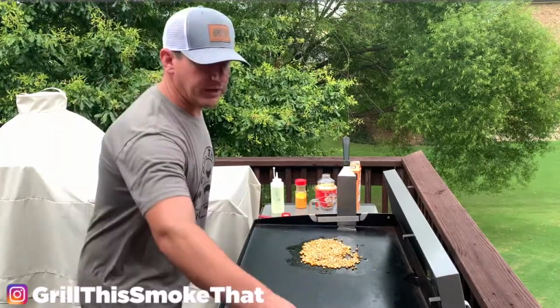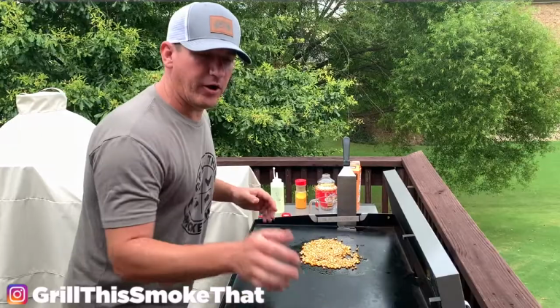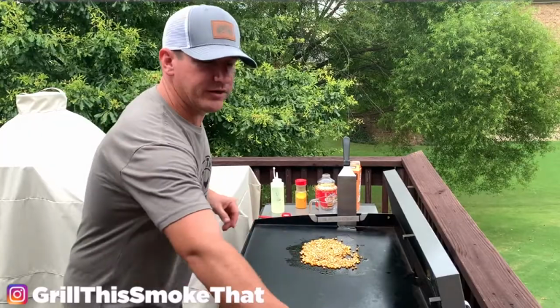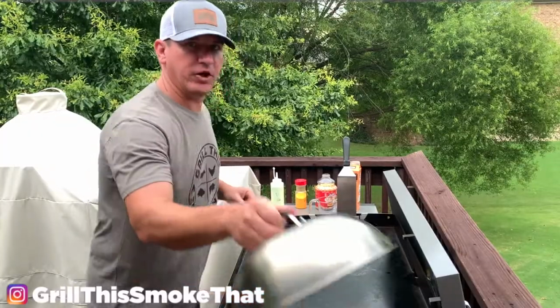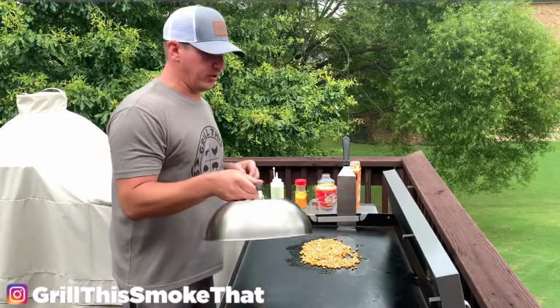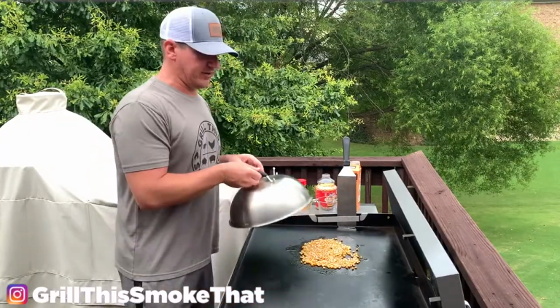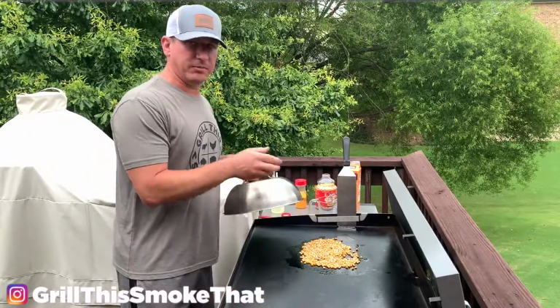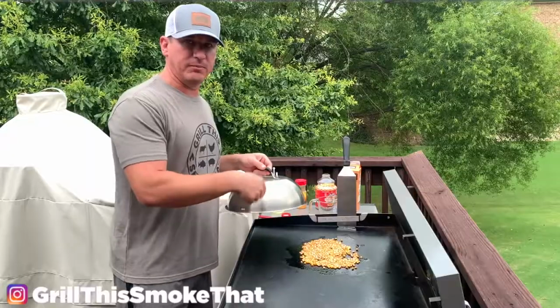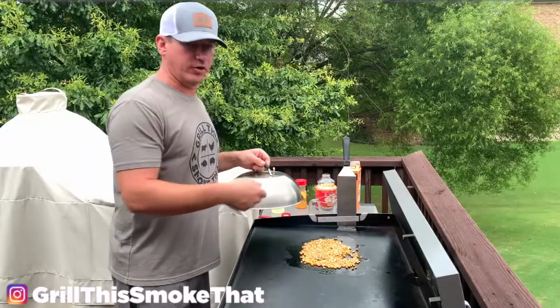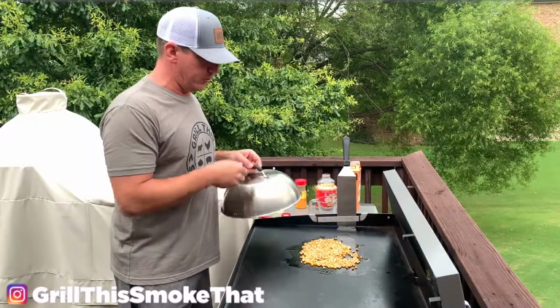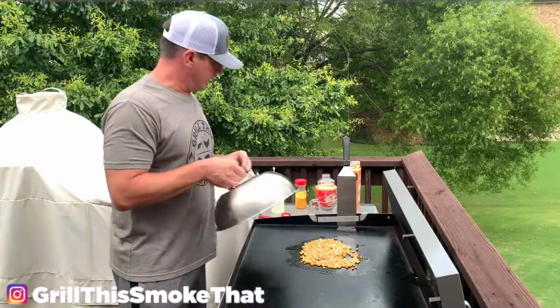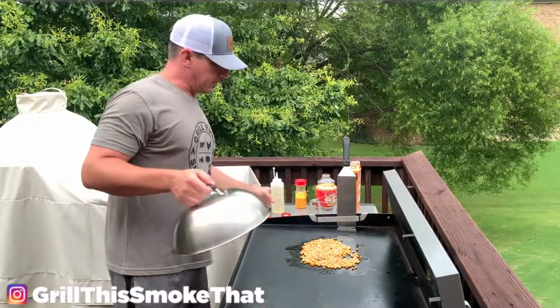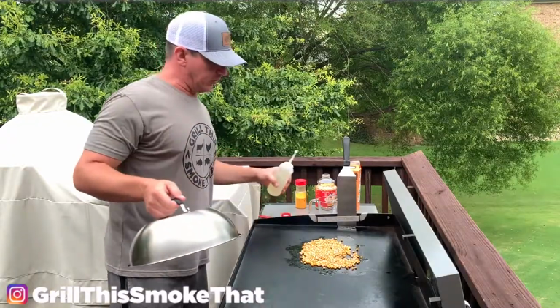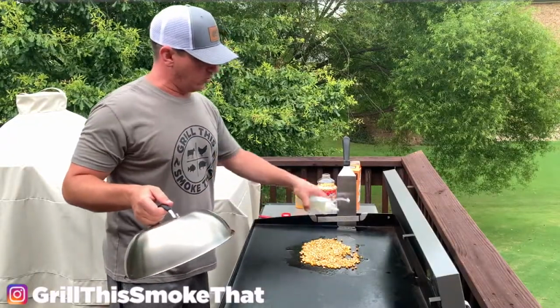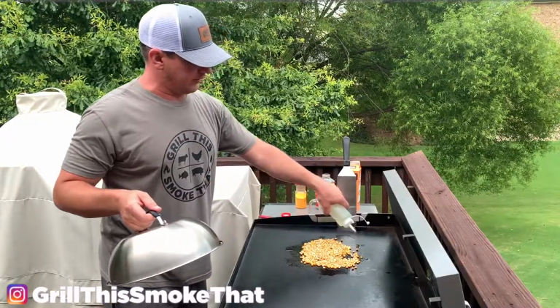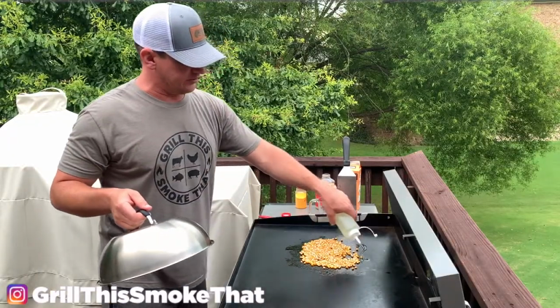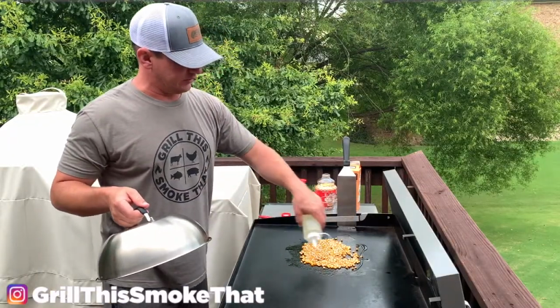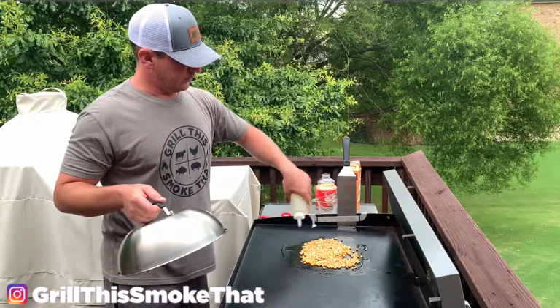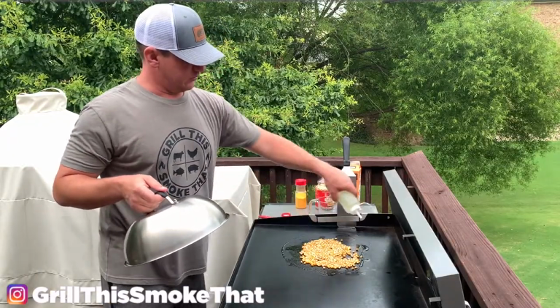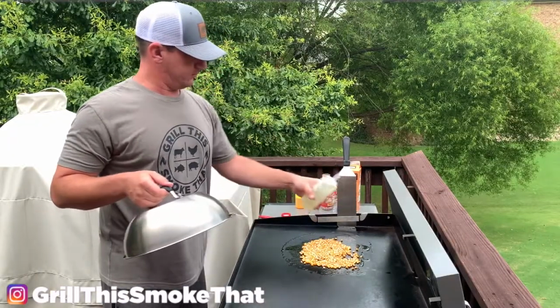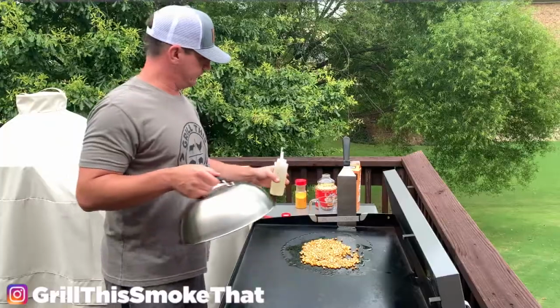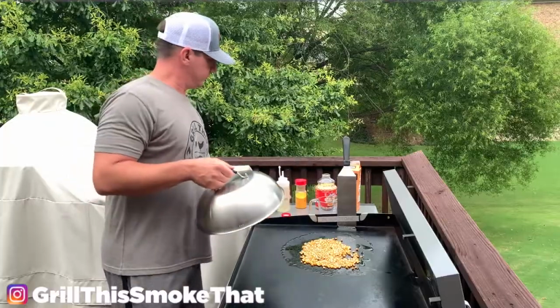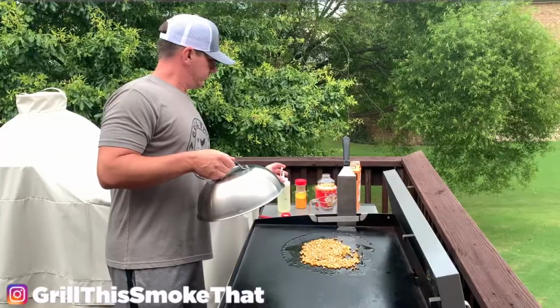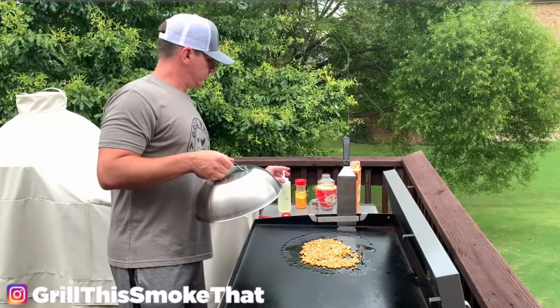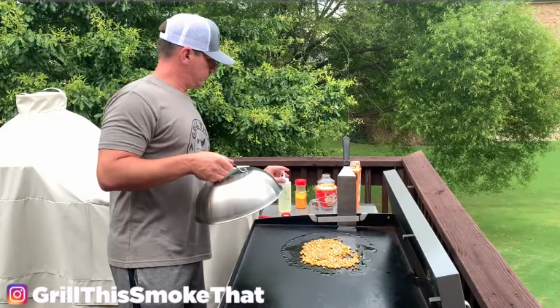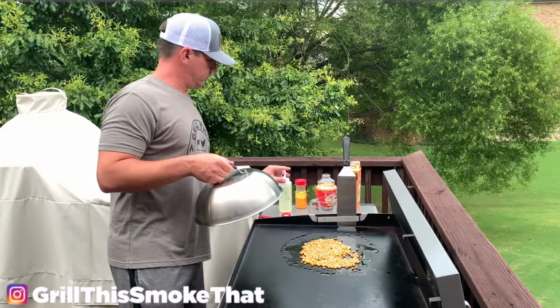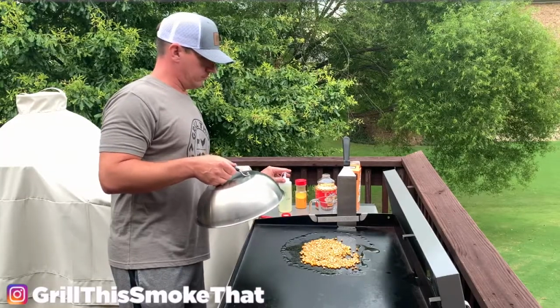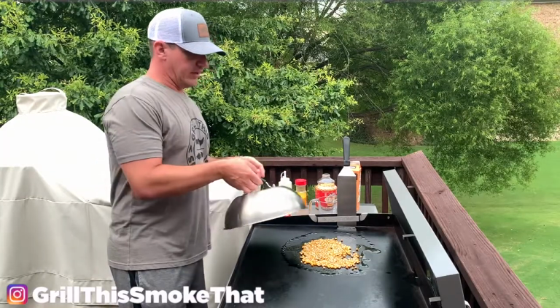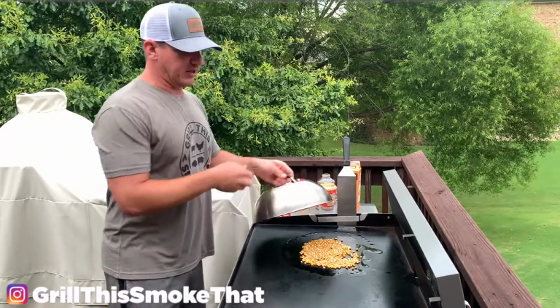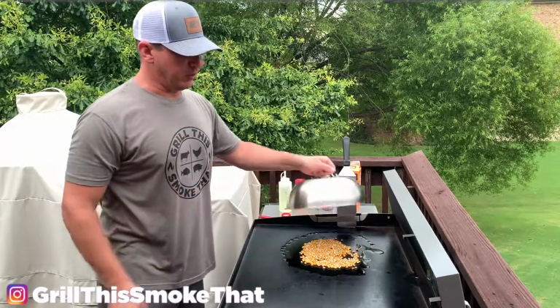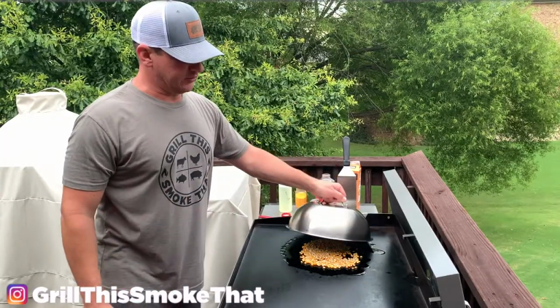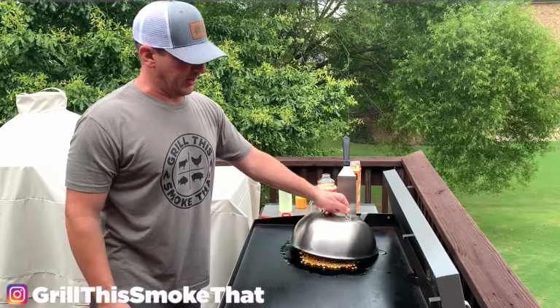Now I want to take my dome and put it over the top, and I'm going to keep these kernels moving. I'm going to put a little more oil around the edges here and keep it moving until it pops.